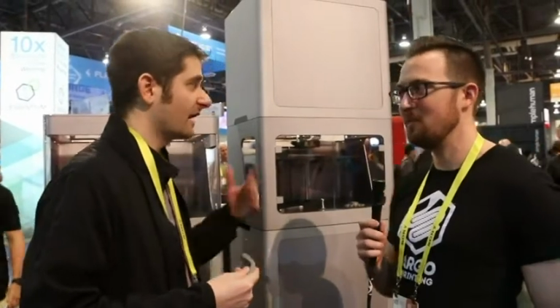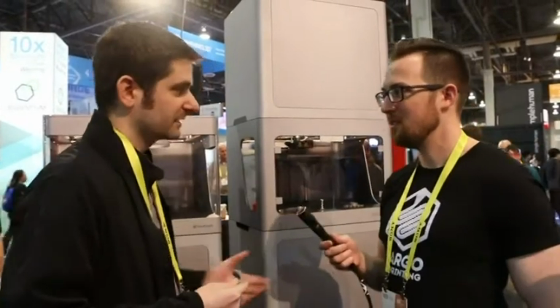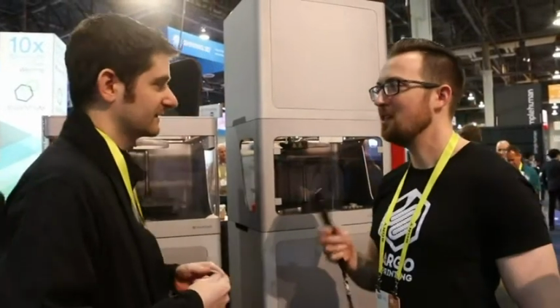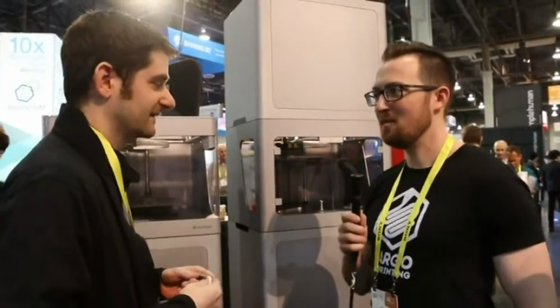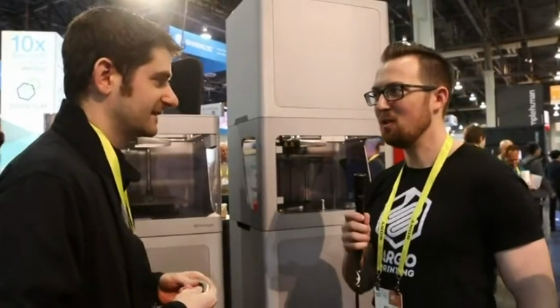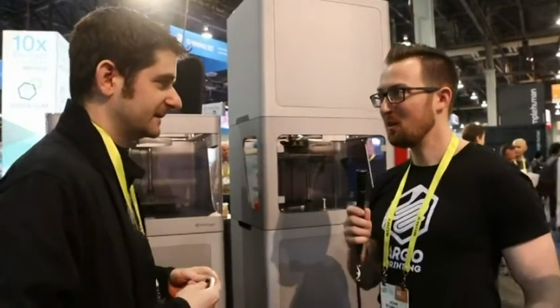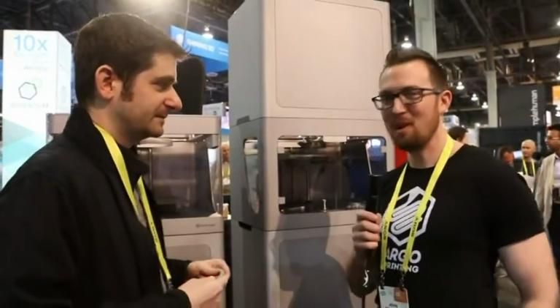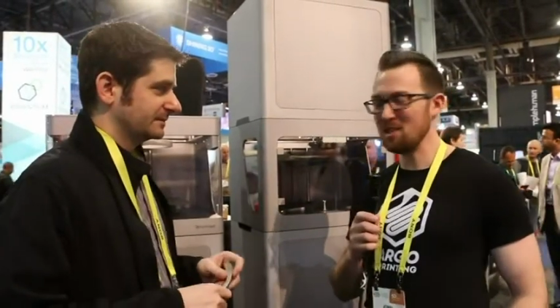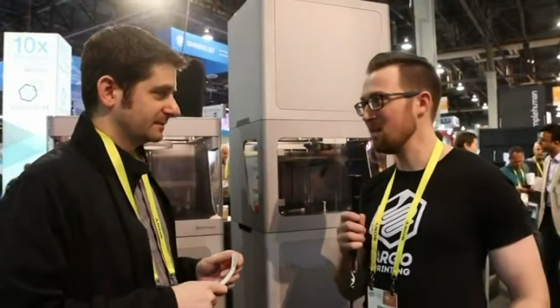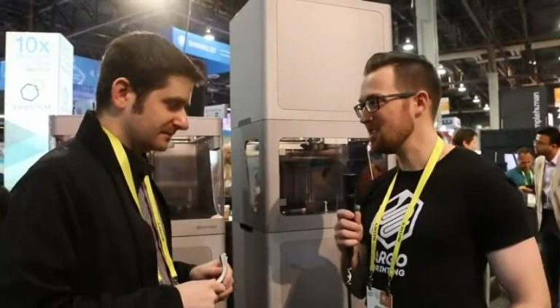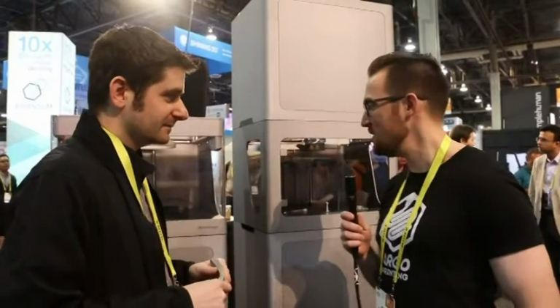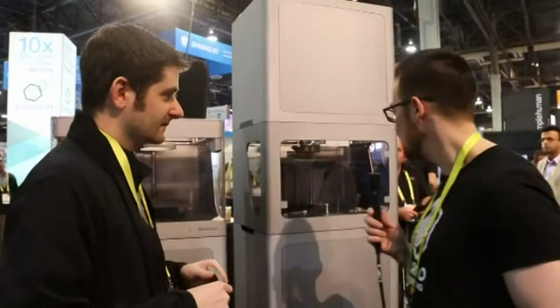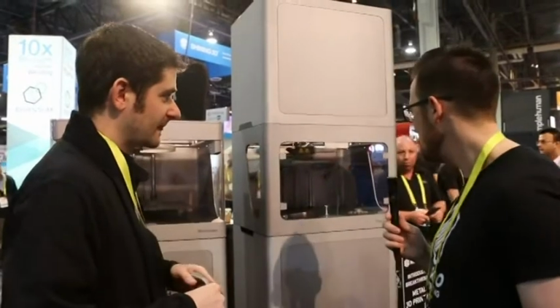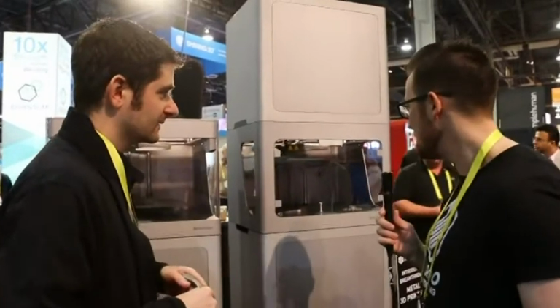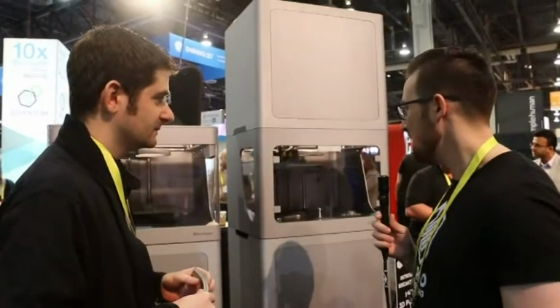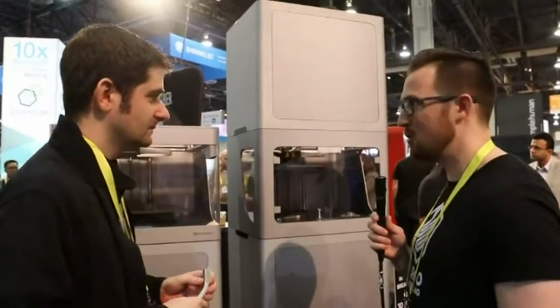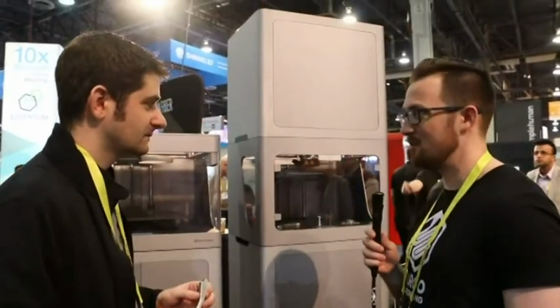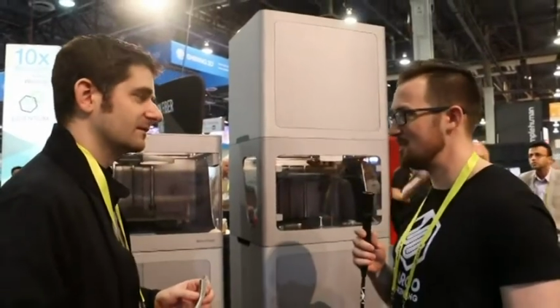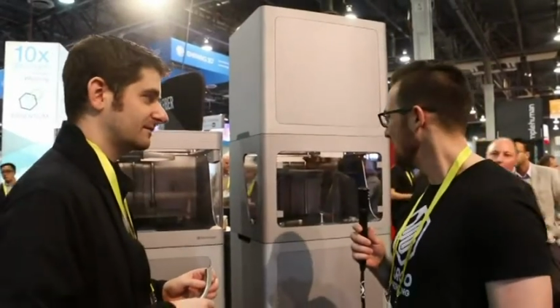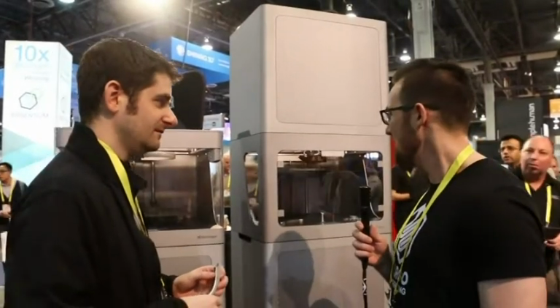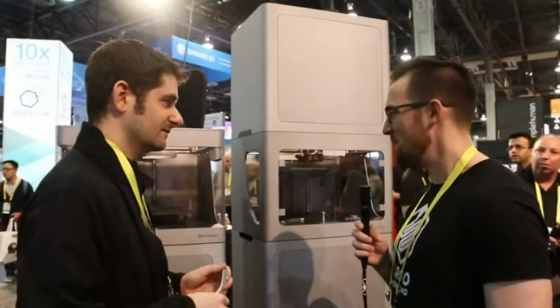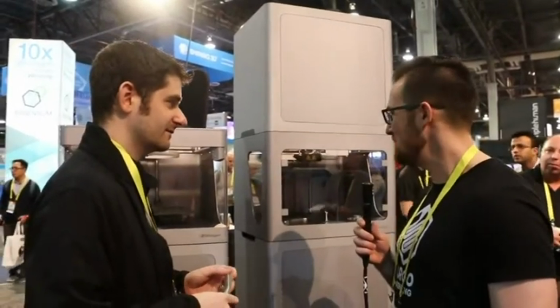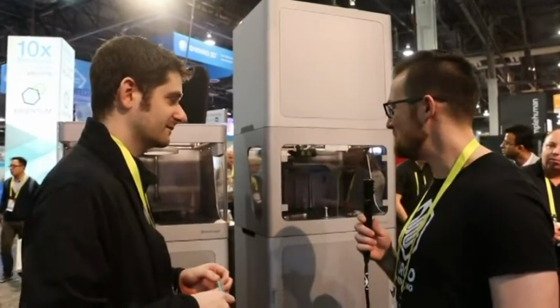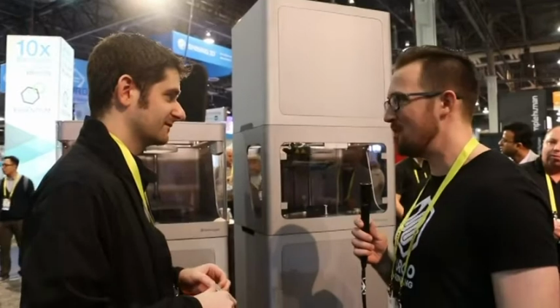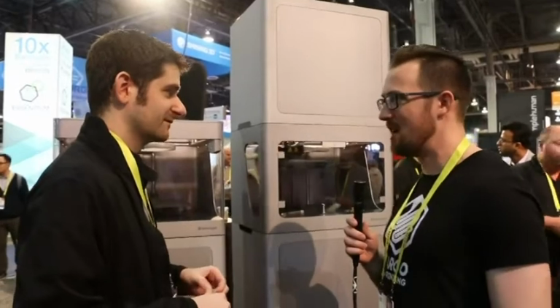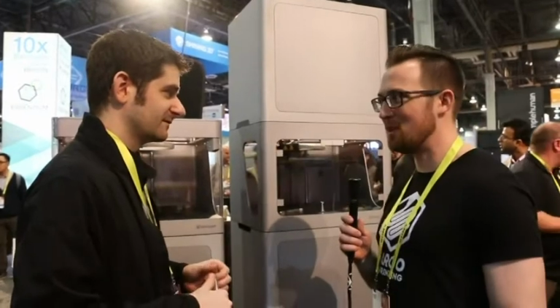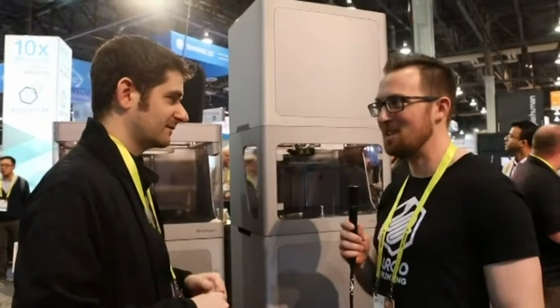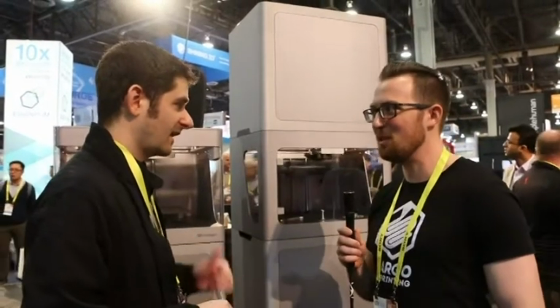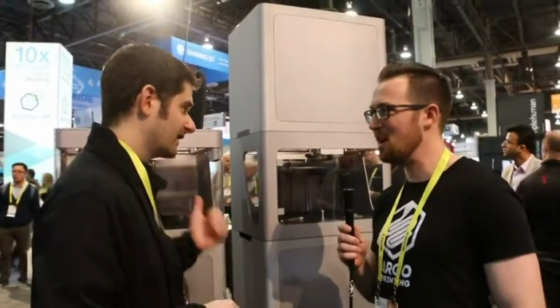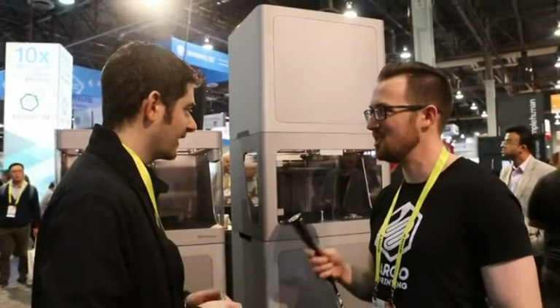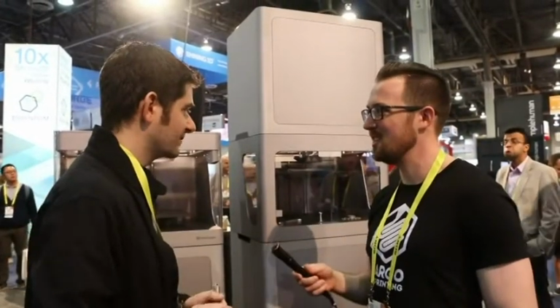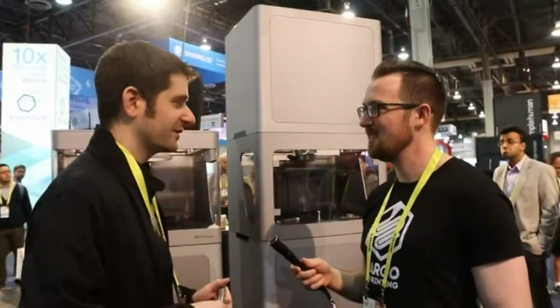Greg, I want to thank you for taking the time to talk to me and show me these printers — very cool stuff. I know 2016 was a big year for you guys; I think 2017 is going to be really fun to watch. It's gonna be a fun year.